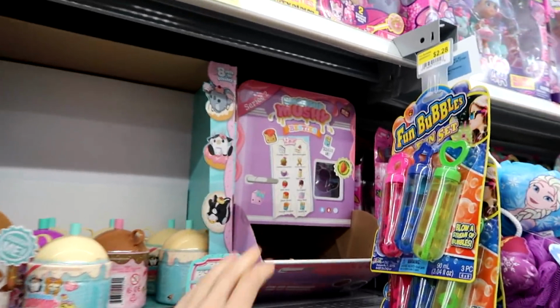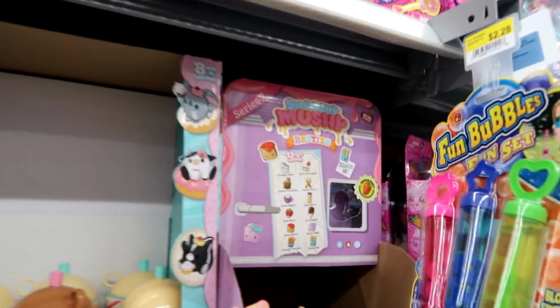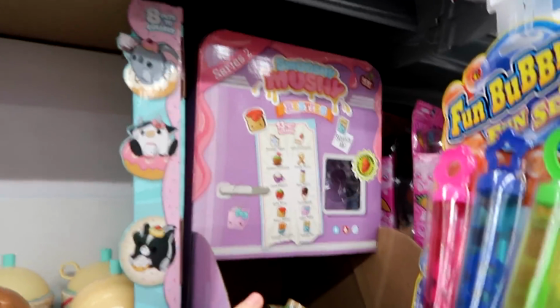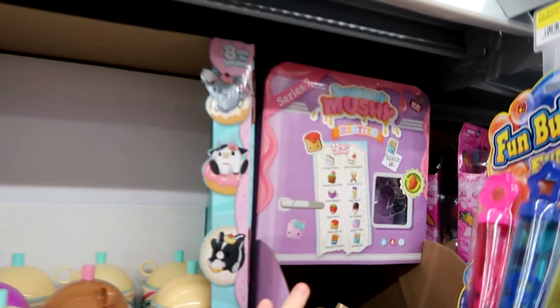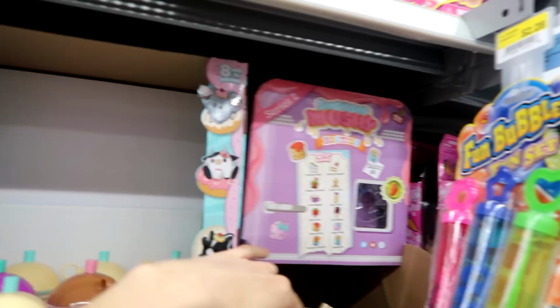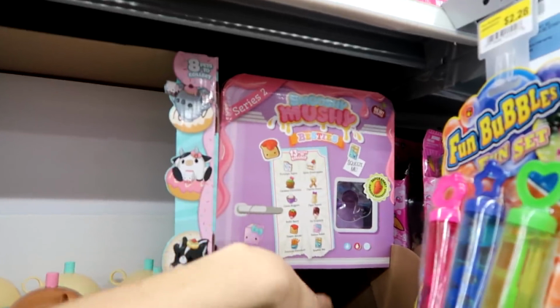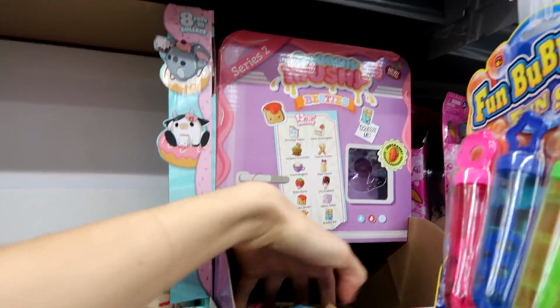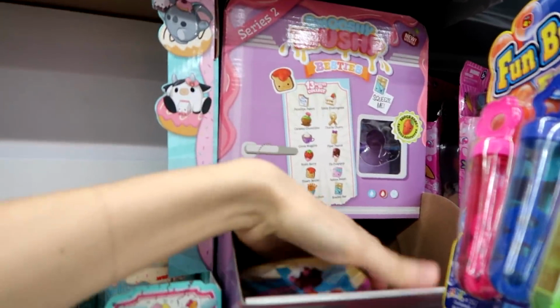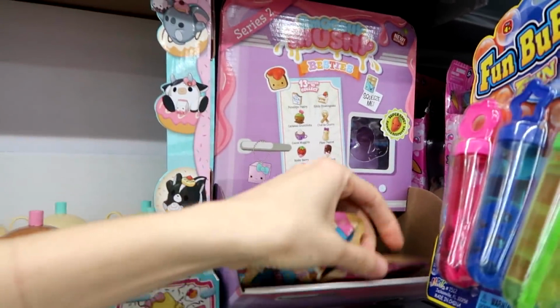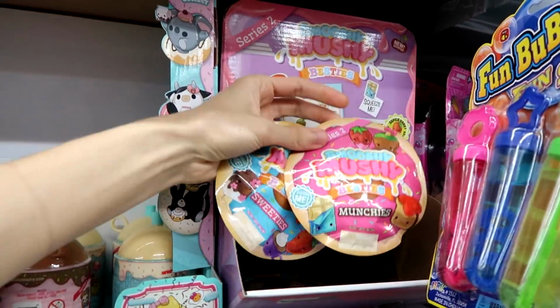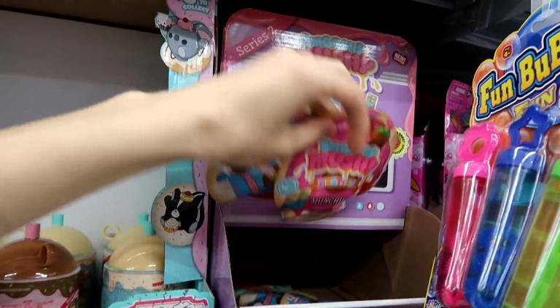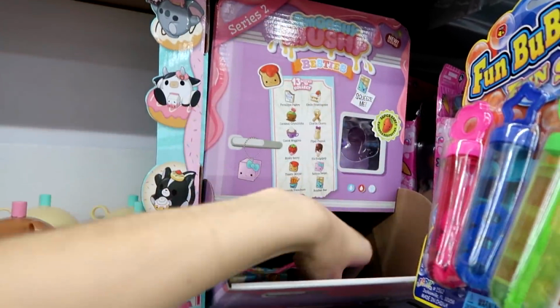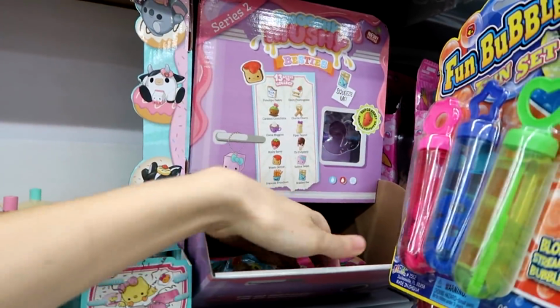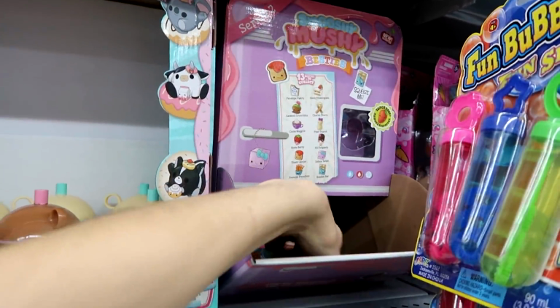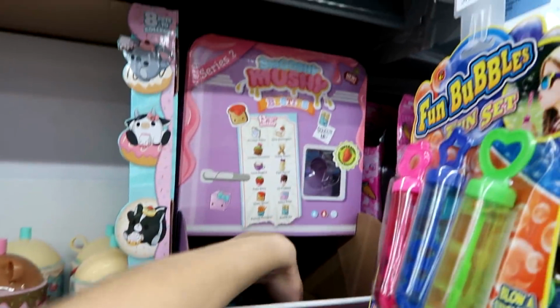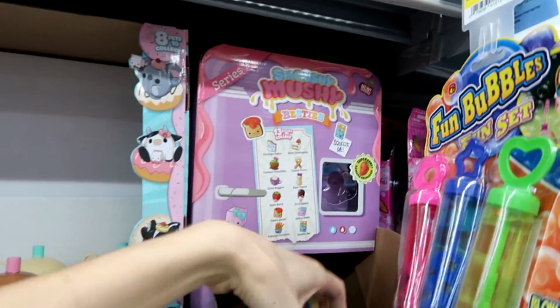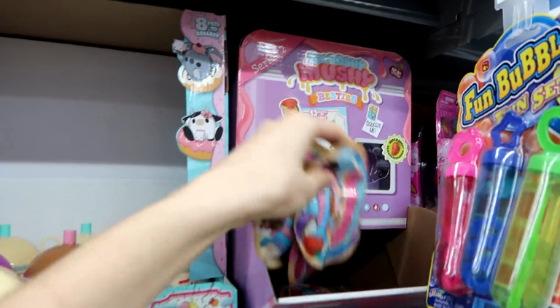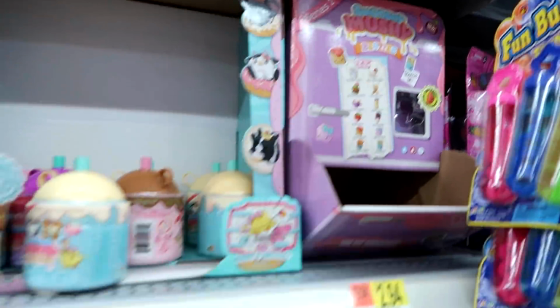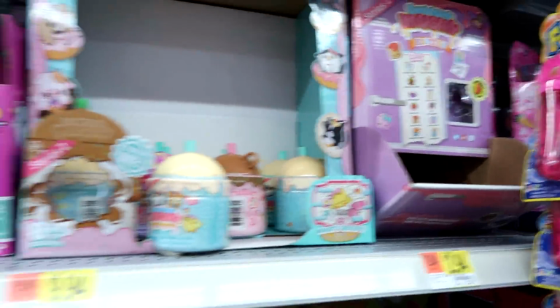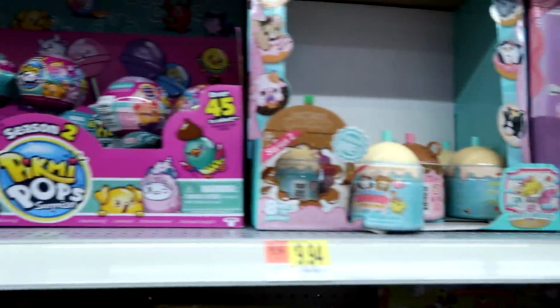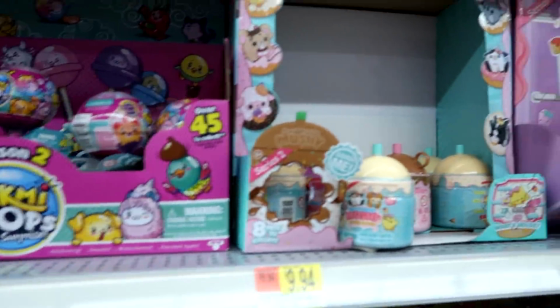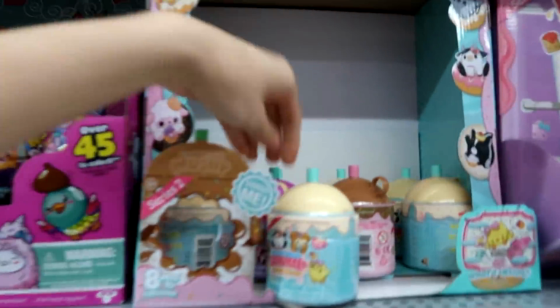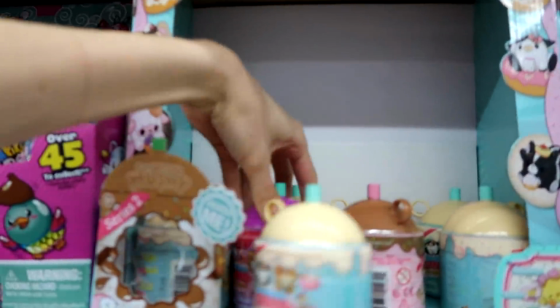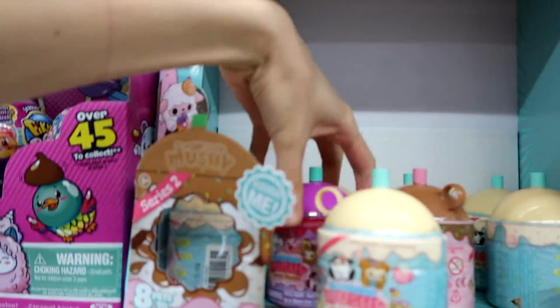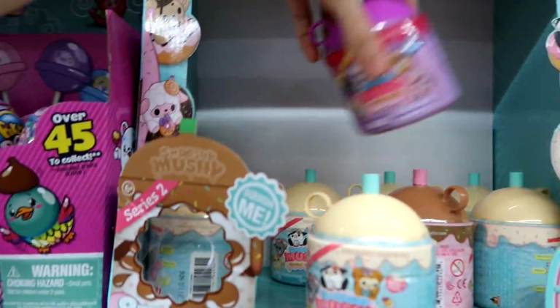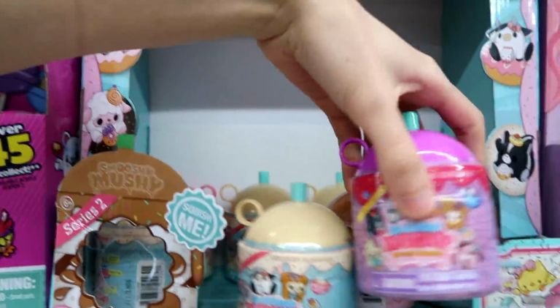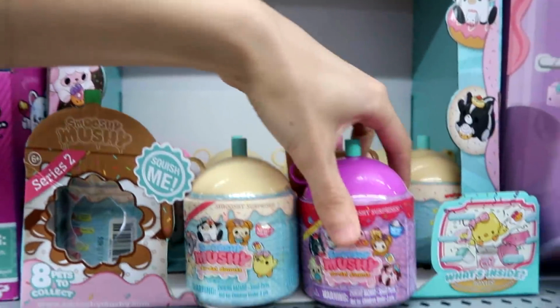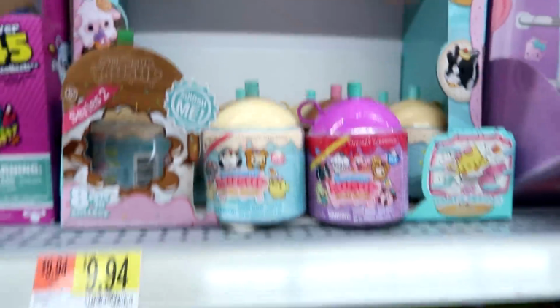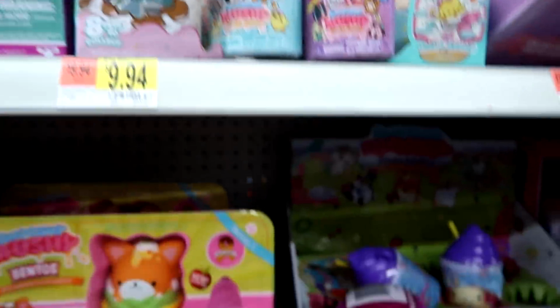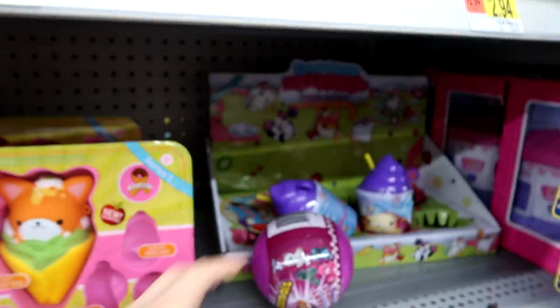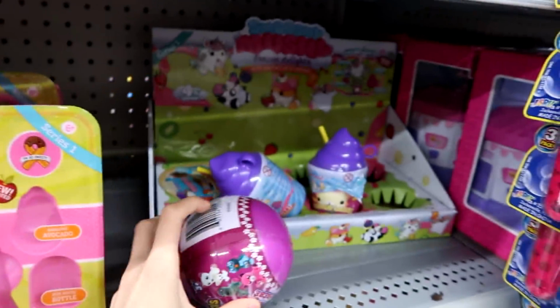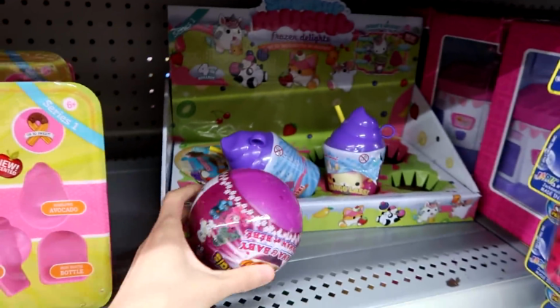Here's the Squishy Wishes. They still don't have Series 3 but they have a few of the Series 2, so I think I'm going to grab some of these, just a few. And then they still have some of these limited edition ones here. That's cool. And then some Frozen ones.